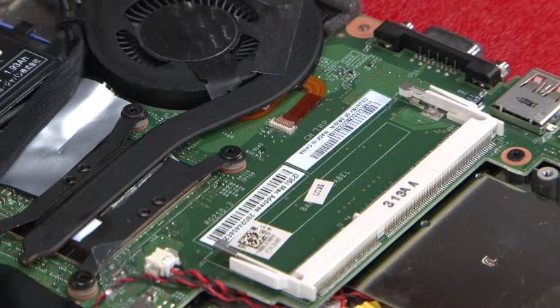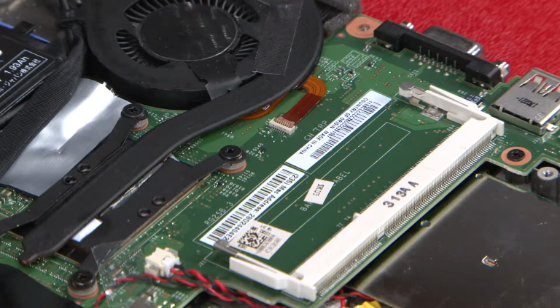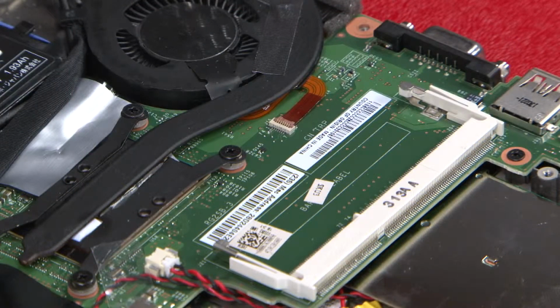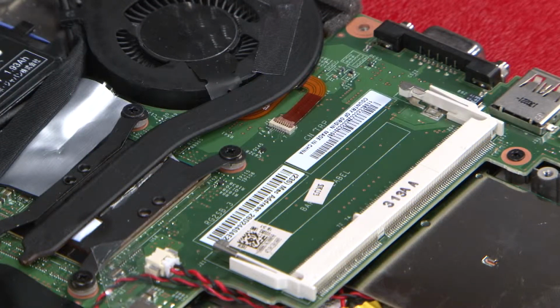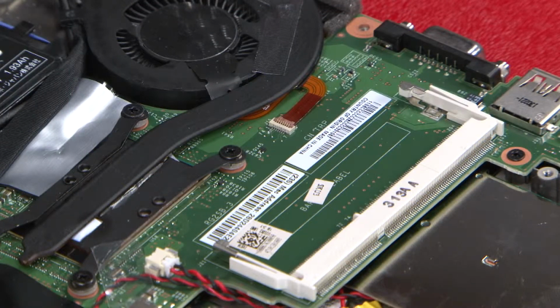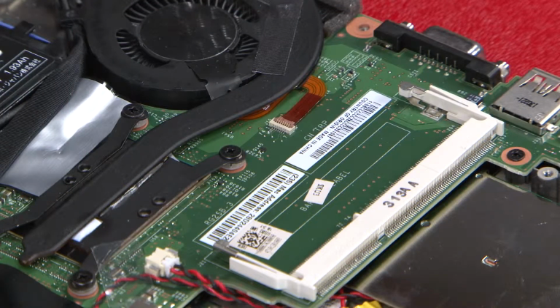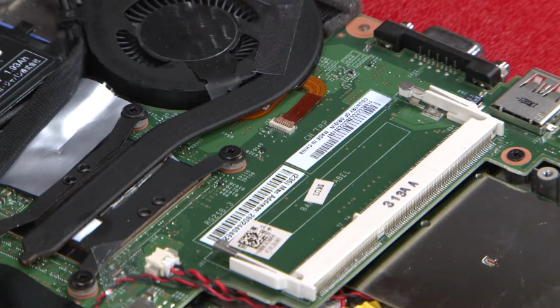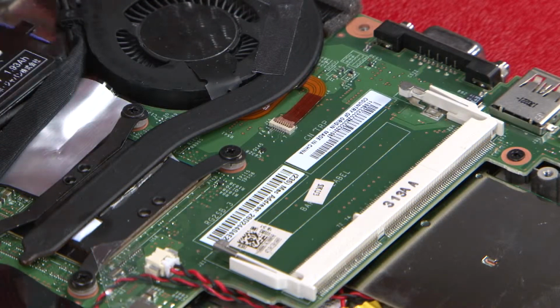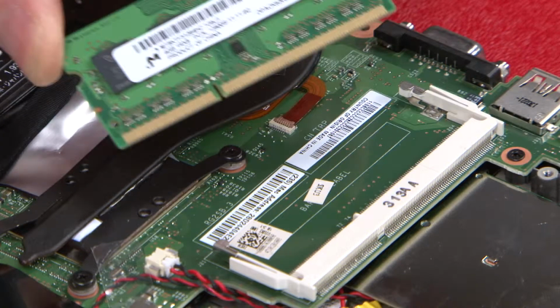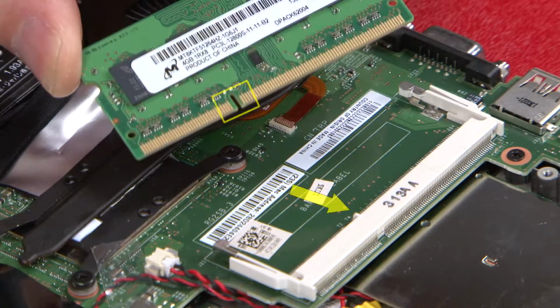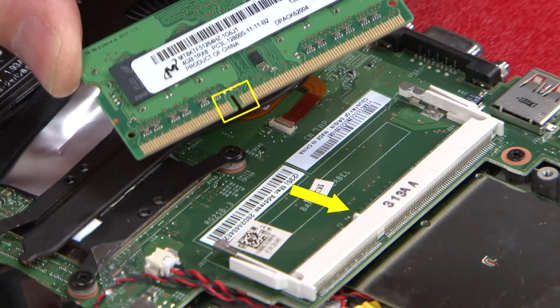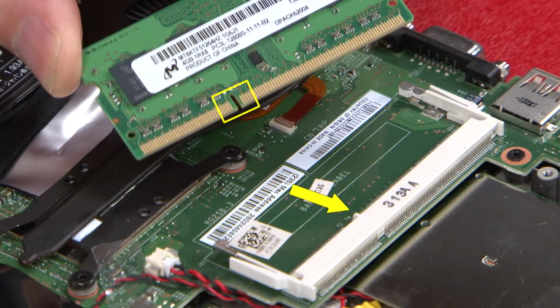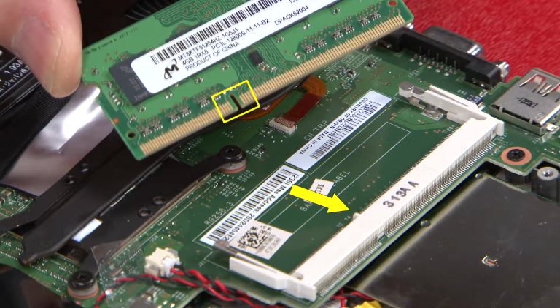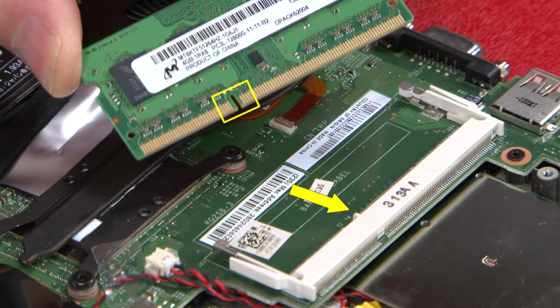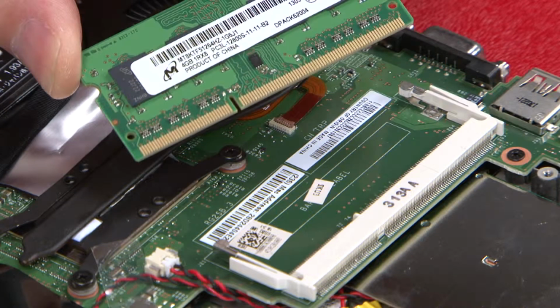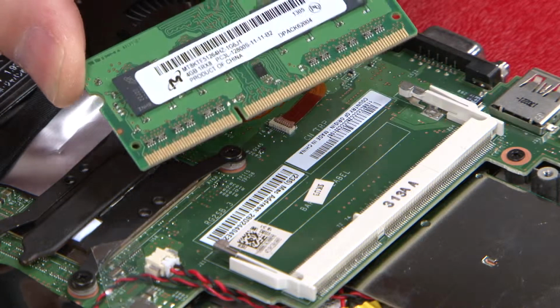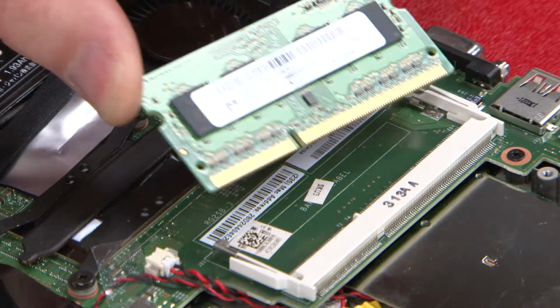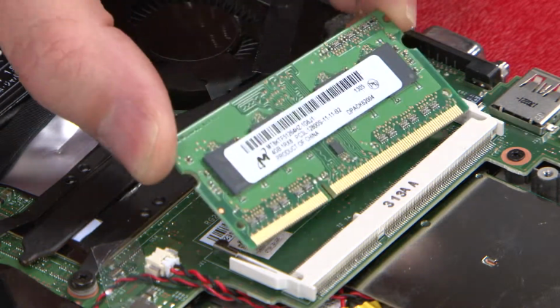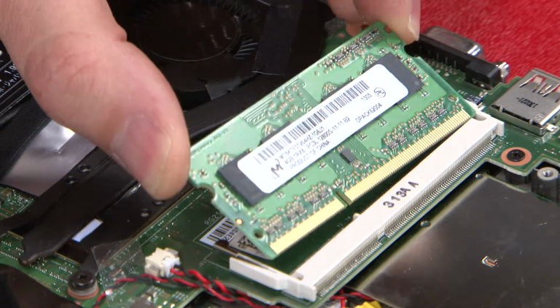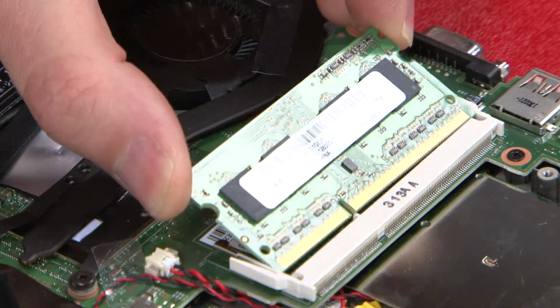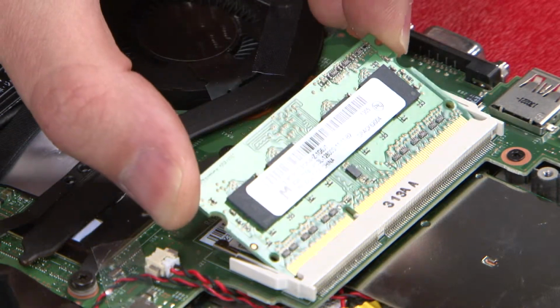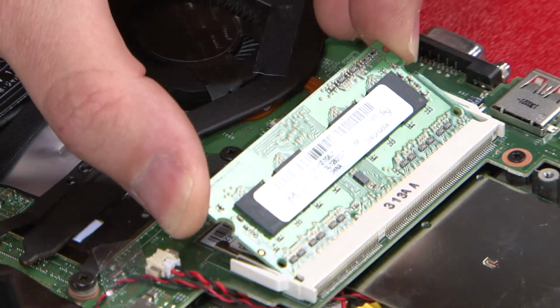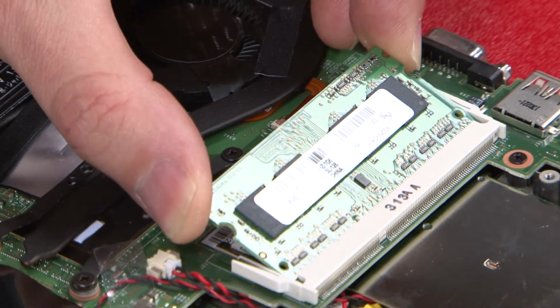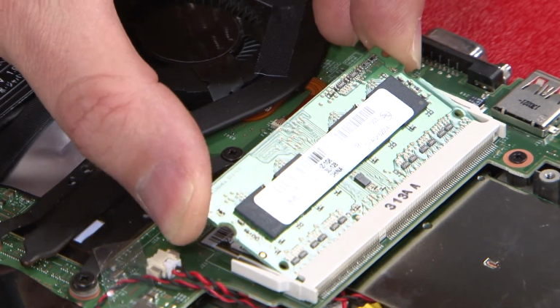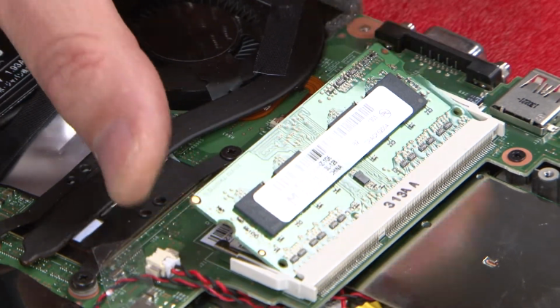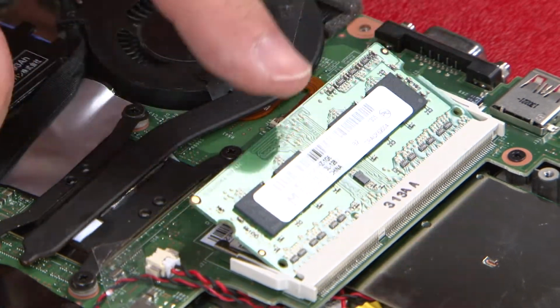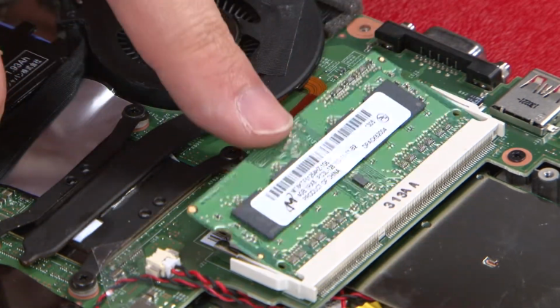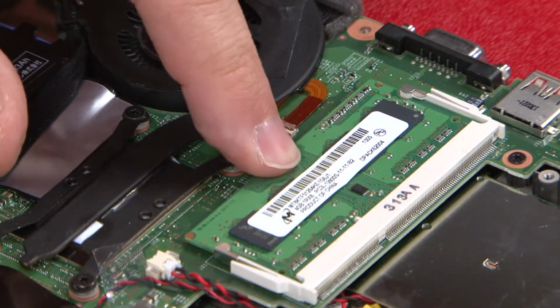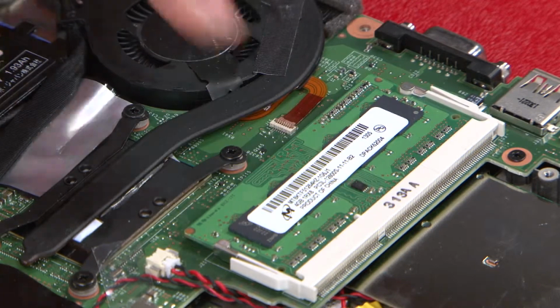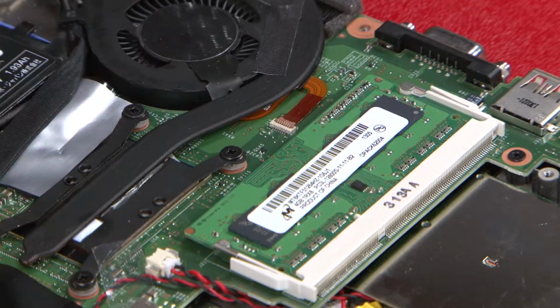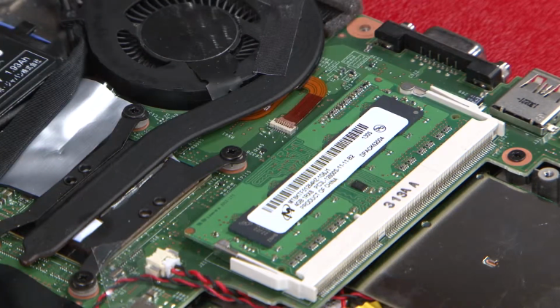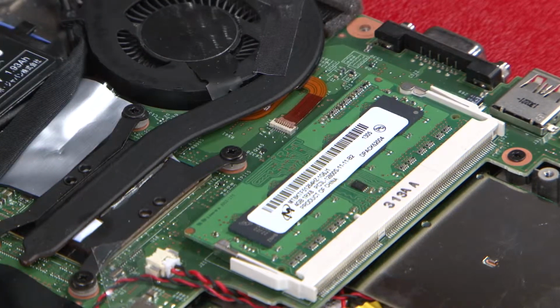Align the memory module with the memory socket, taking note of the notch. Insert the module into the memory socket and push down on the top edge of the module.